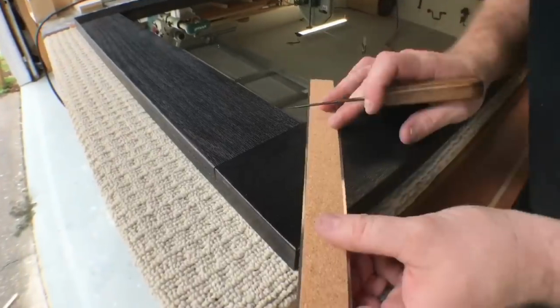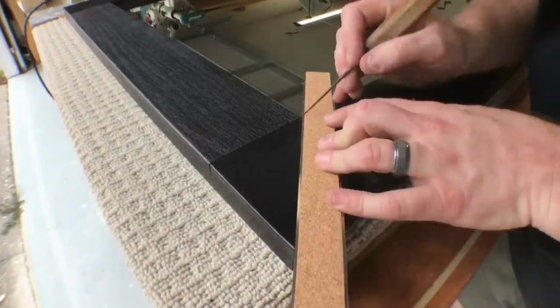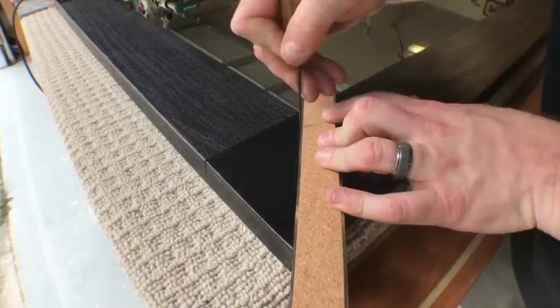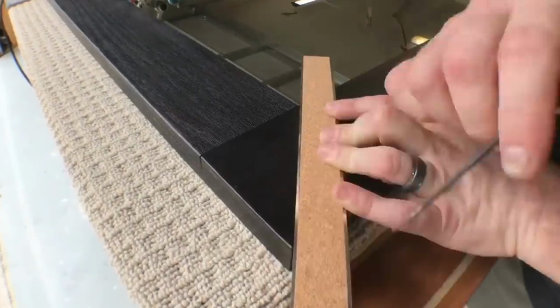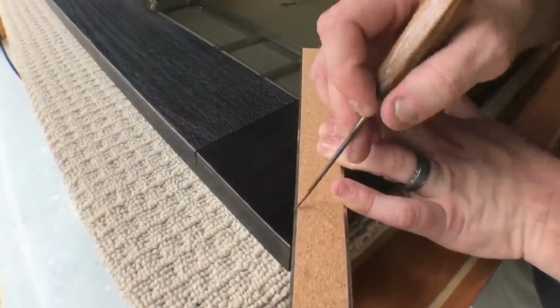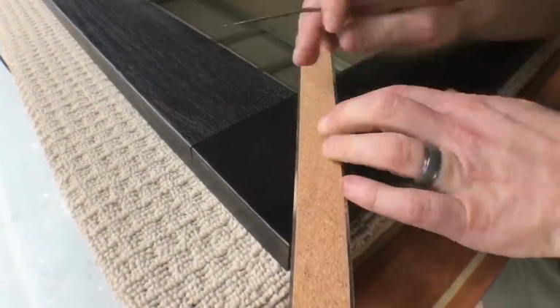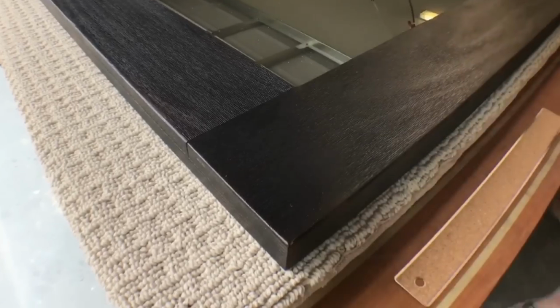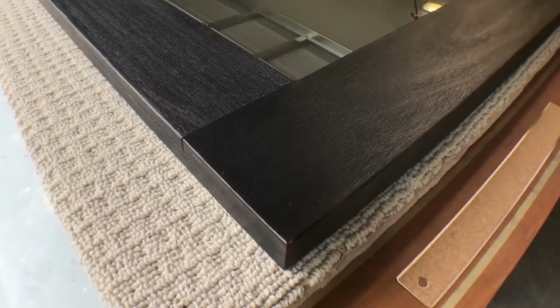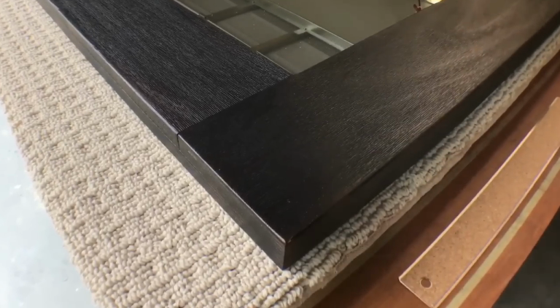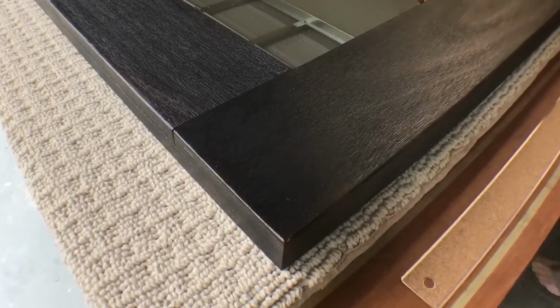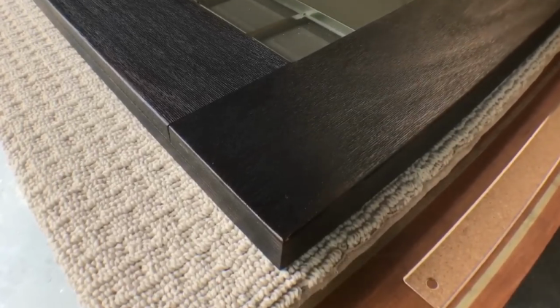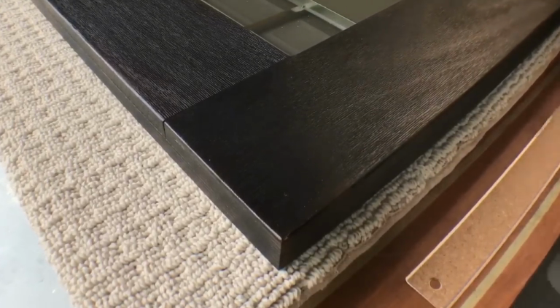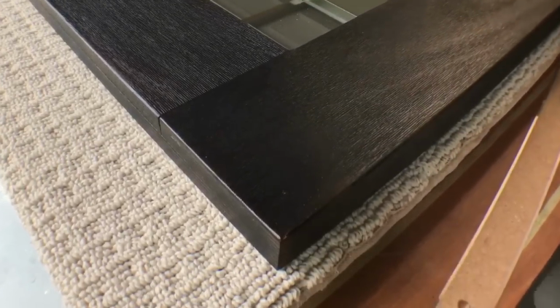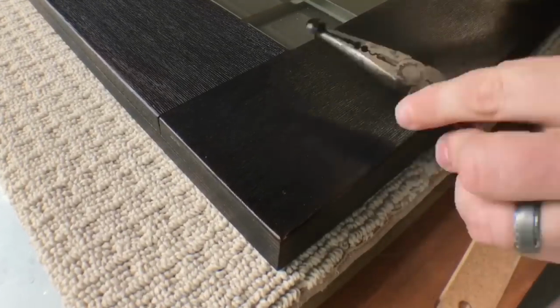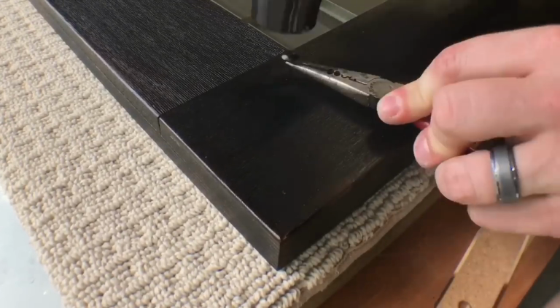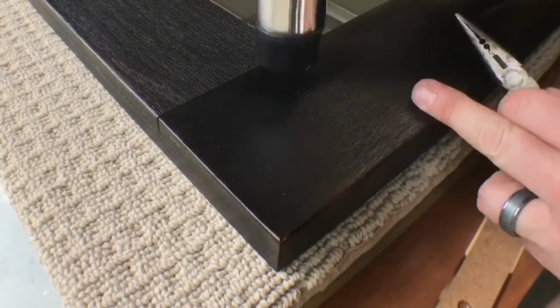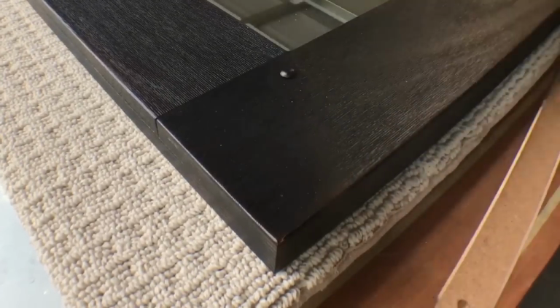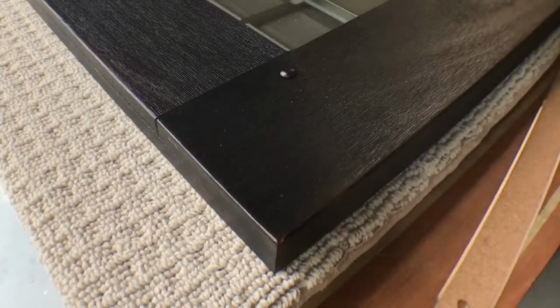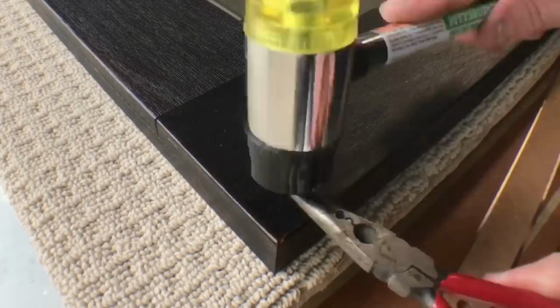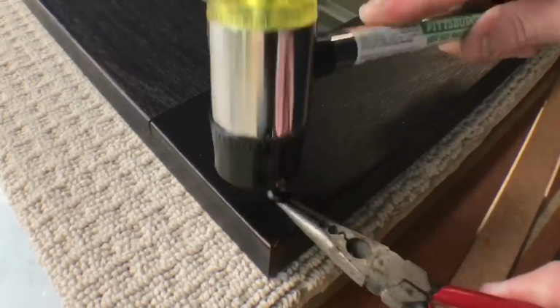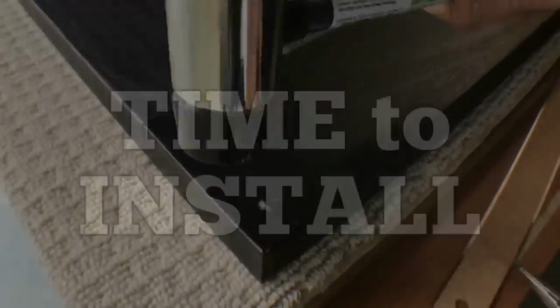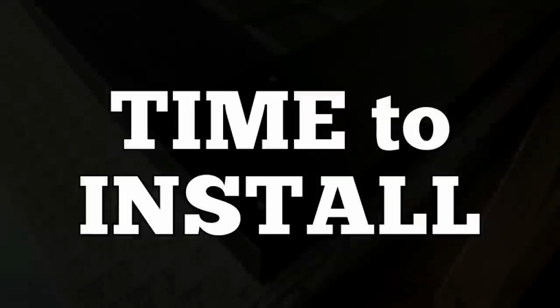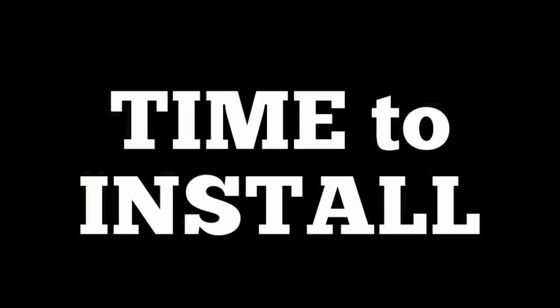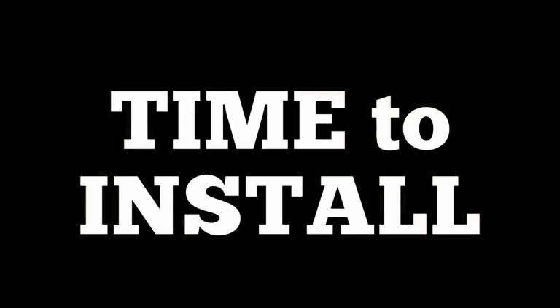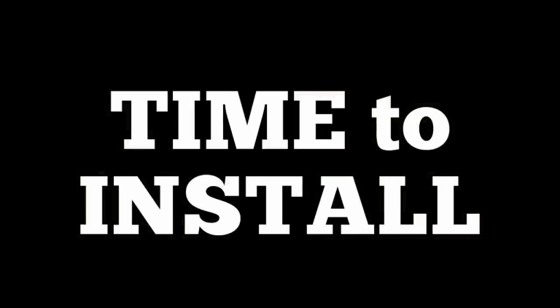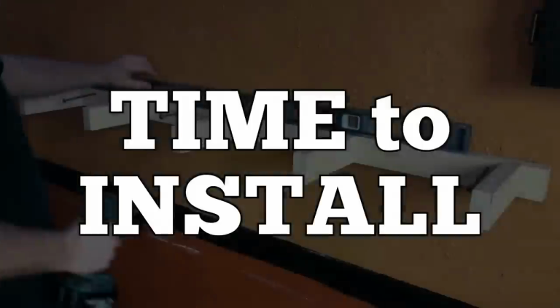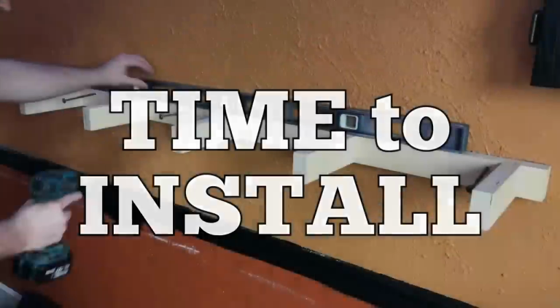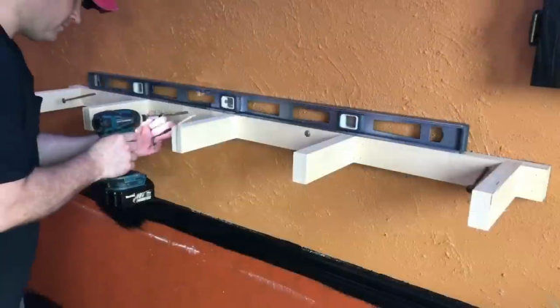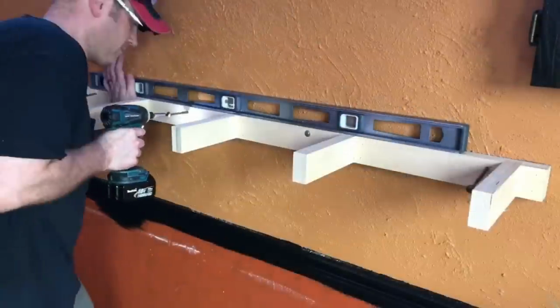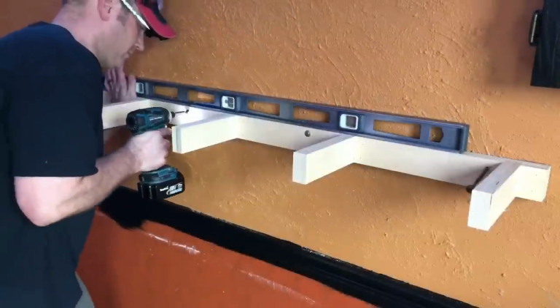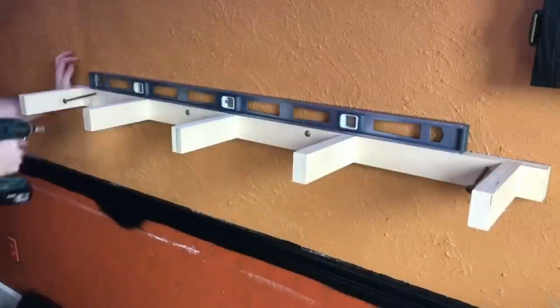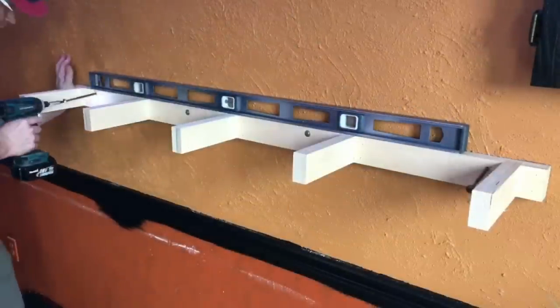To finish things off I use some furniture tacks as well, but this time in black for a little contrast — same technique as before. Now it's time for installation. Pay close attention because this is how these shelves are going to stay level their entire lives.